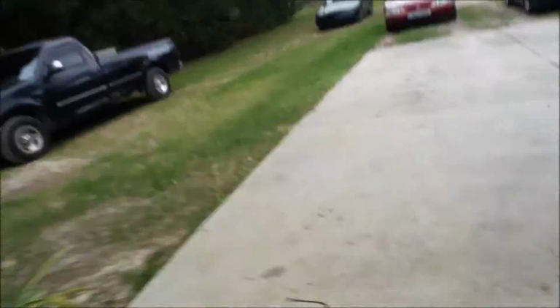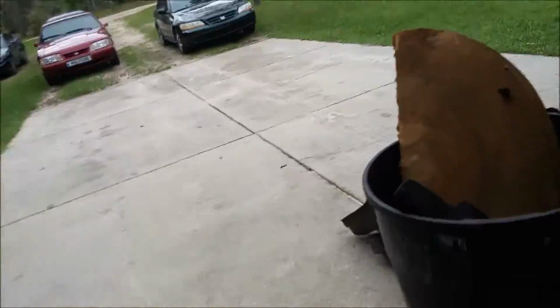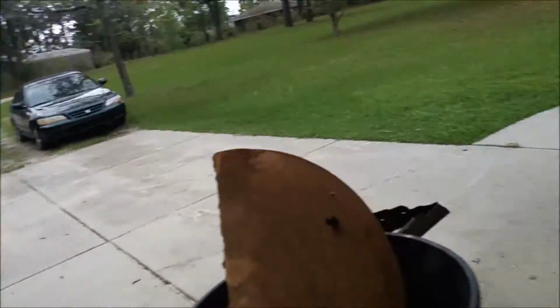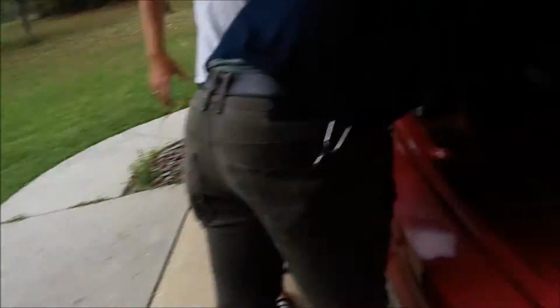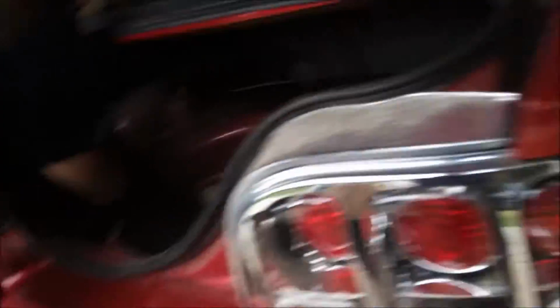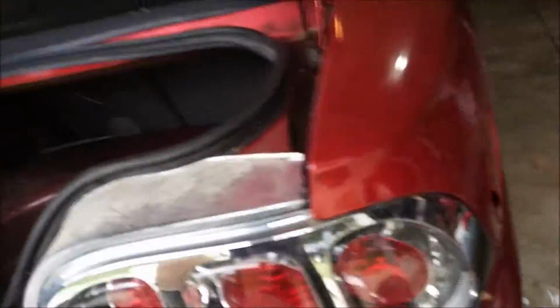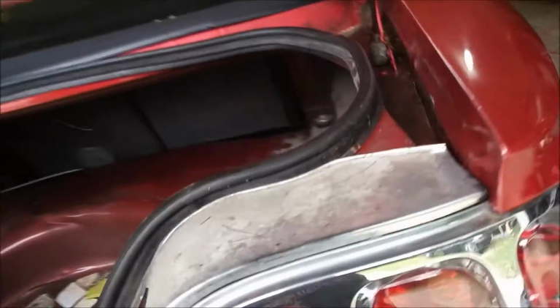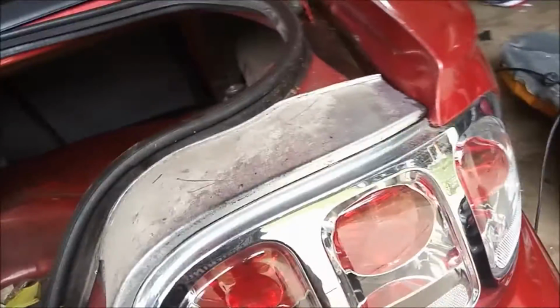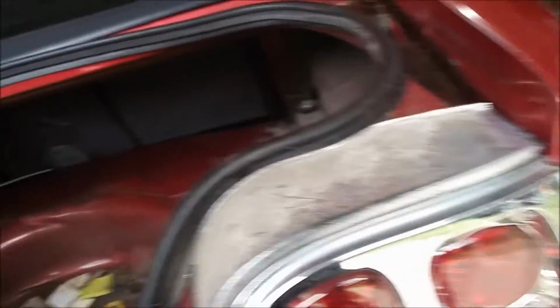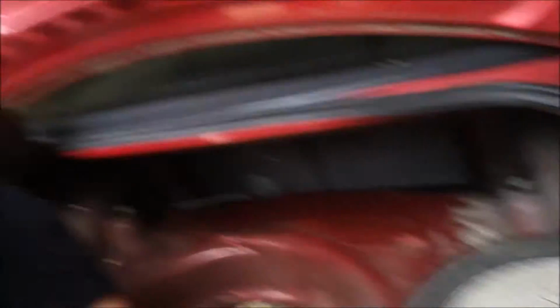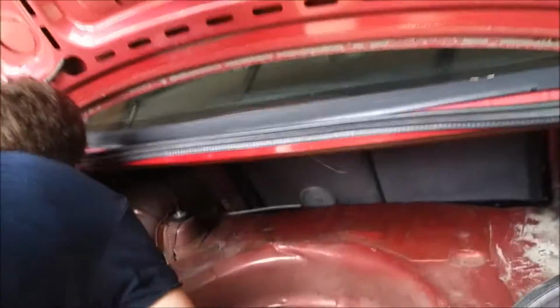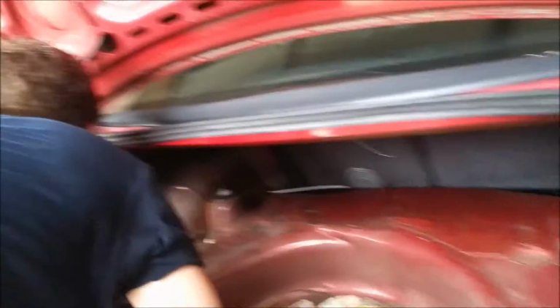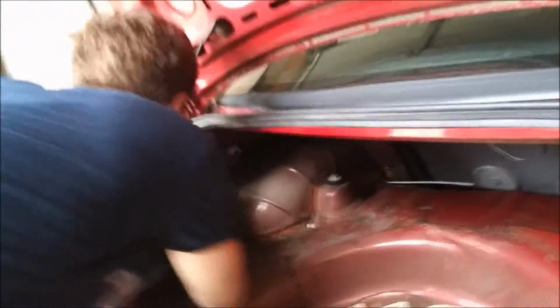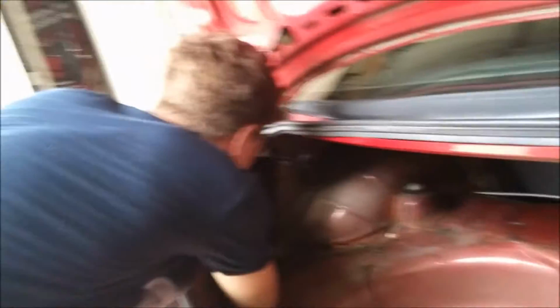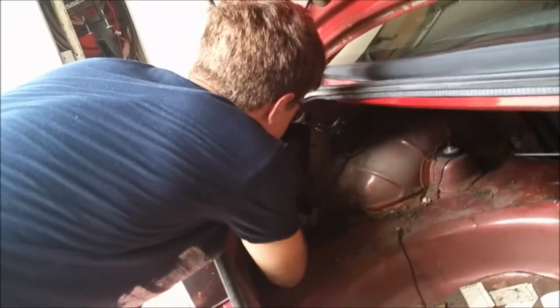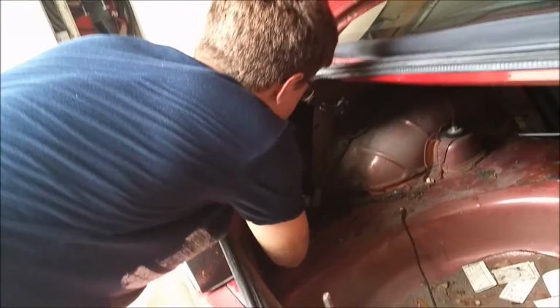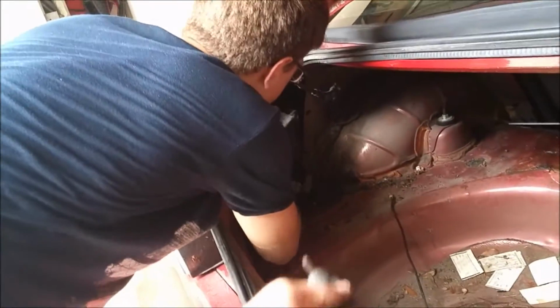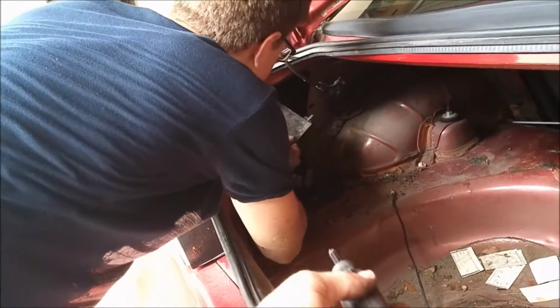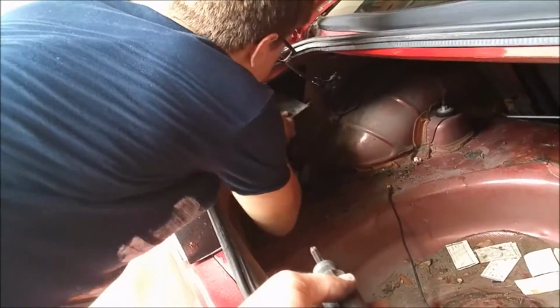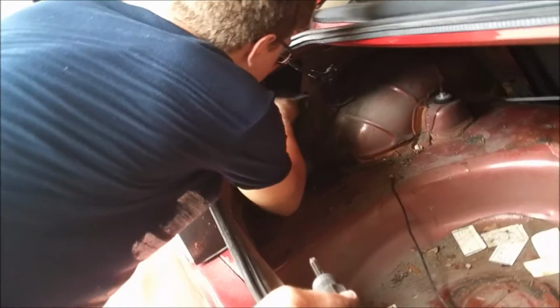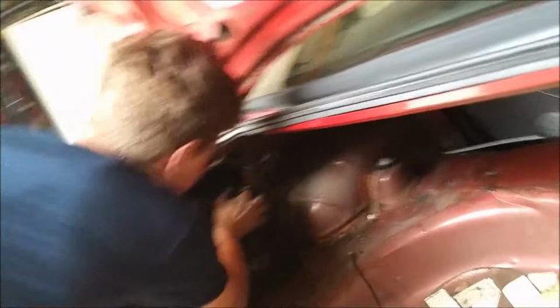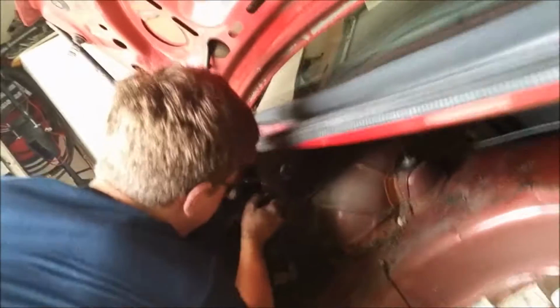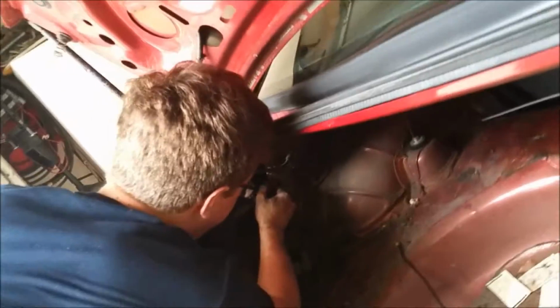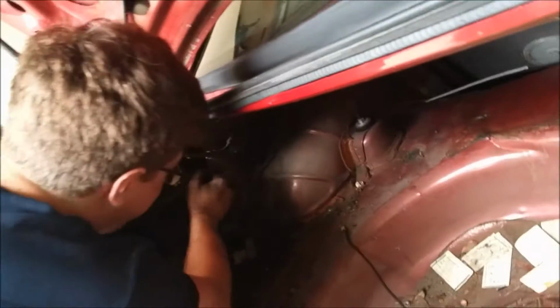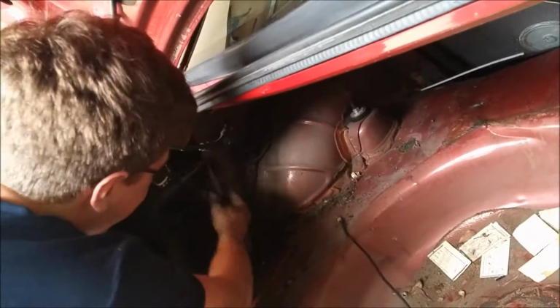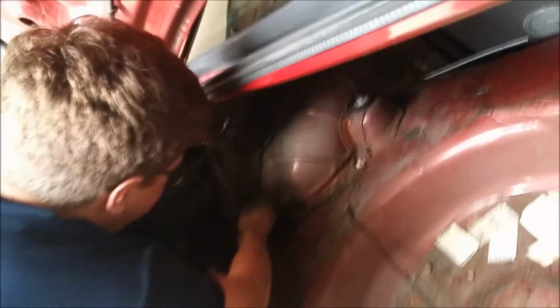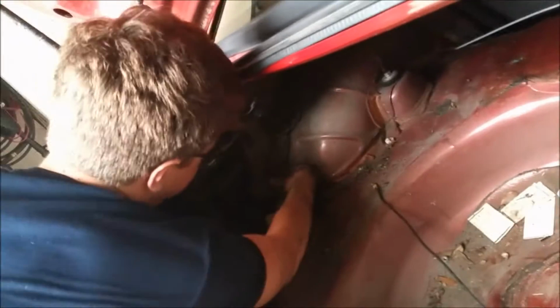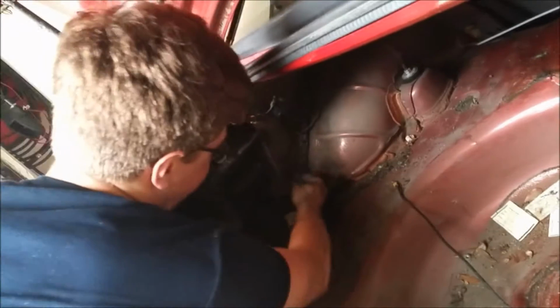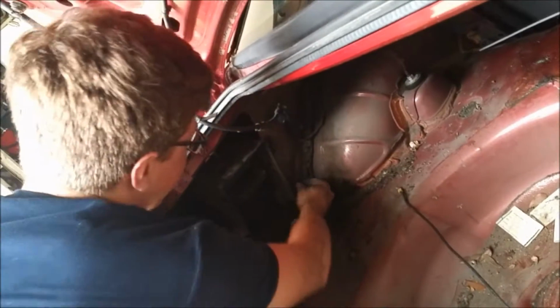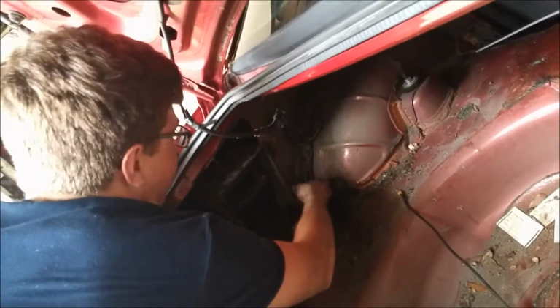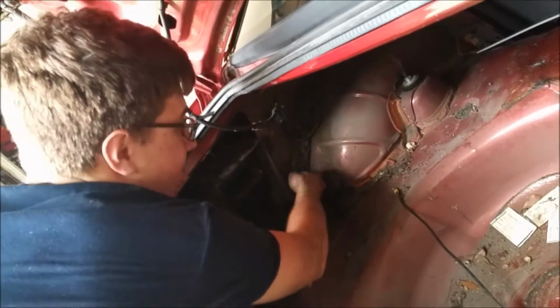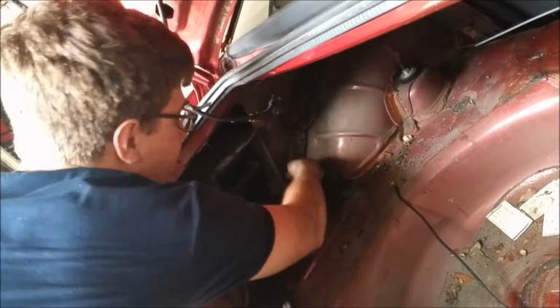Oh dude, that smells nasty. I don't know what that is. Put it back in where it was. Why are you breaking stuff, man? Because it's my car and I can do what I want.